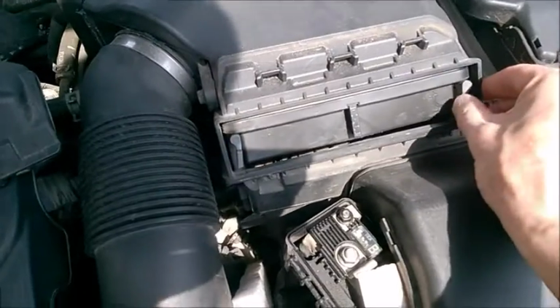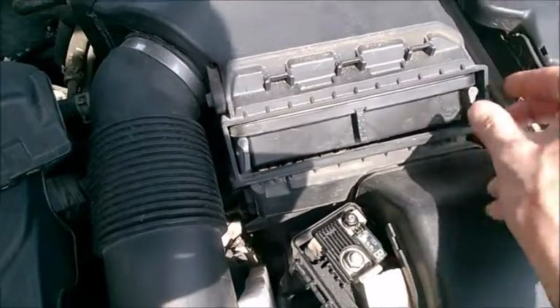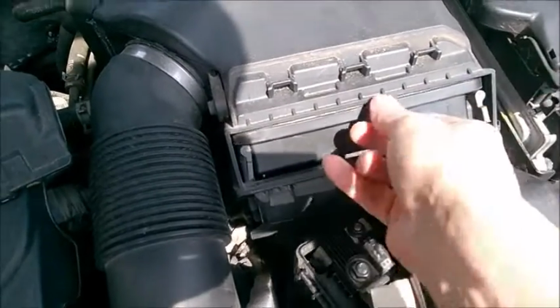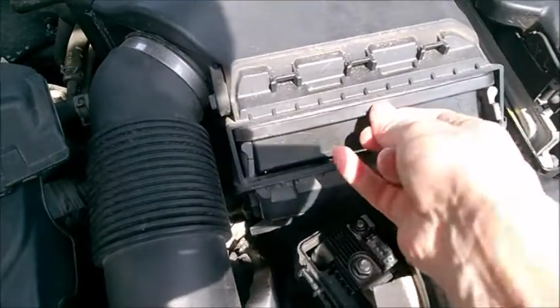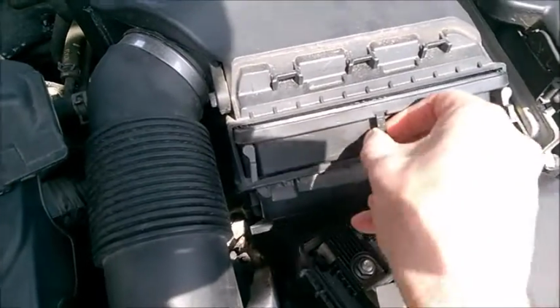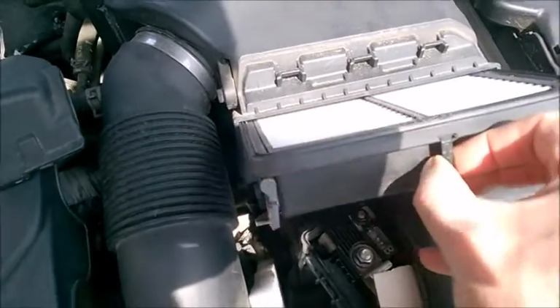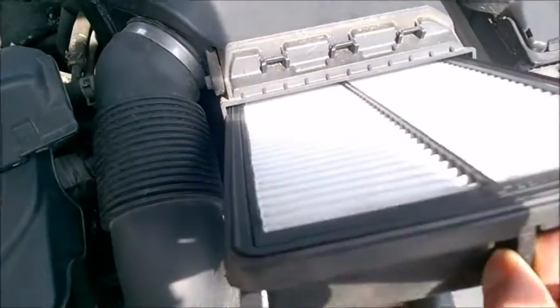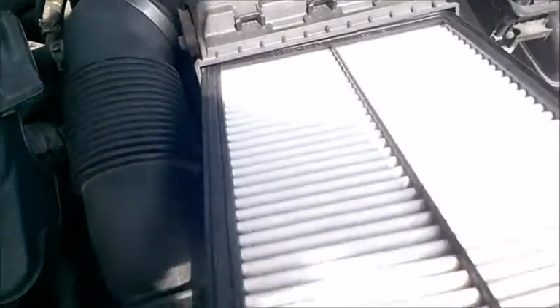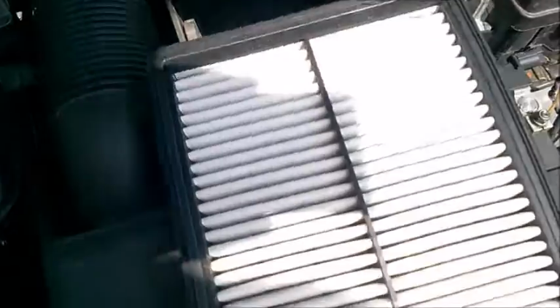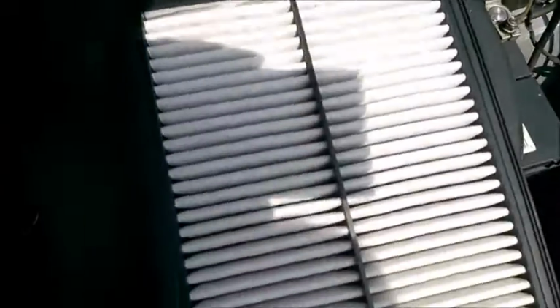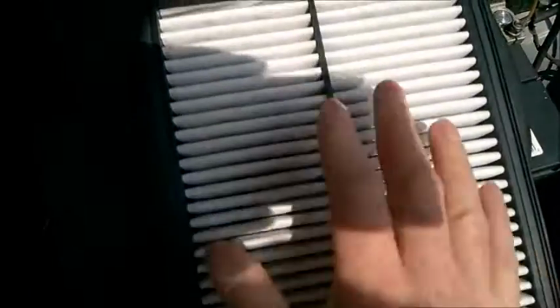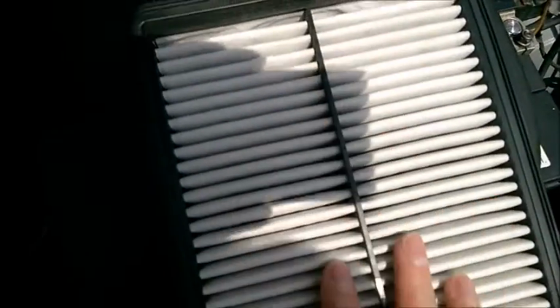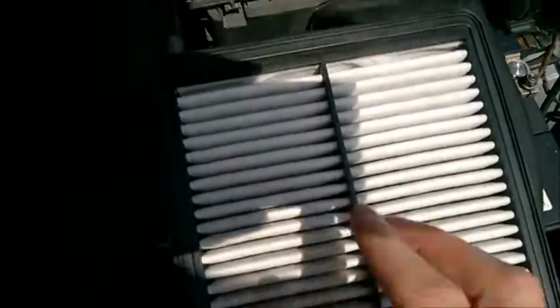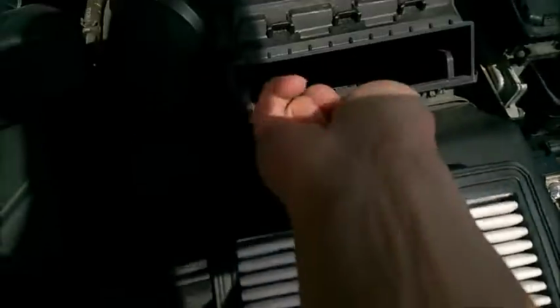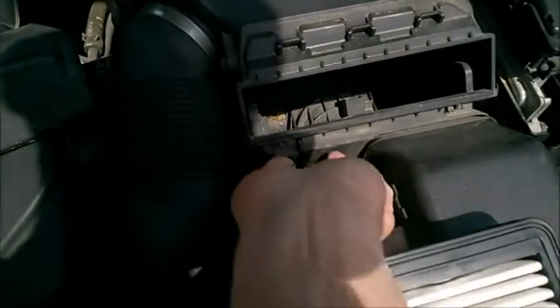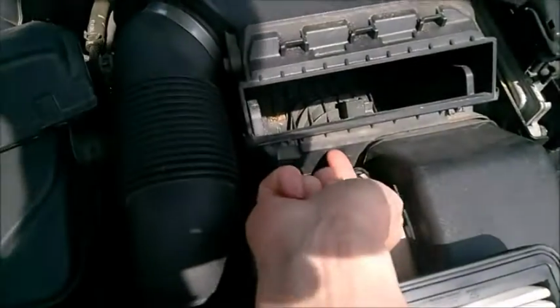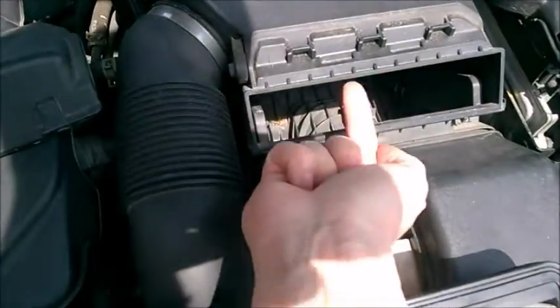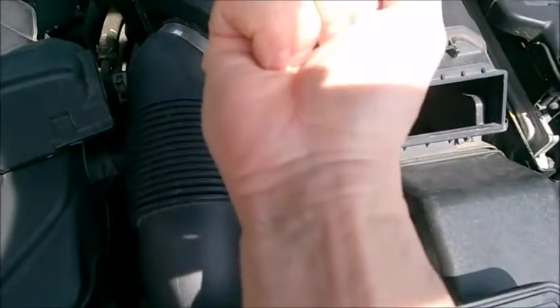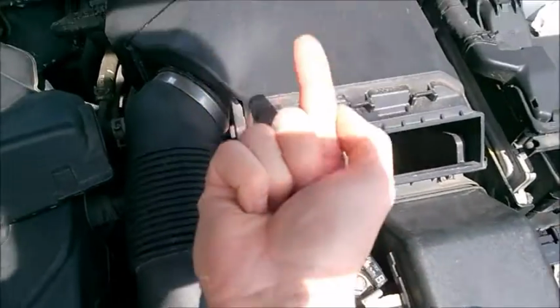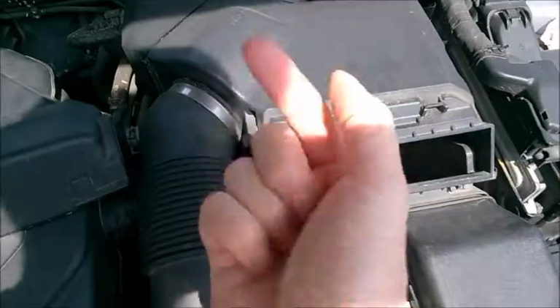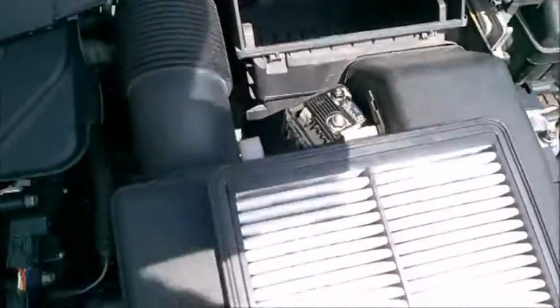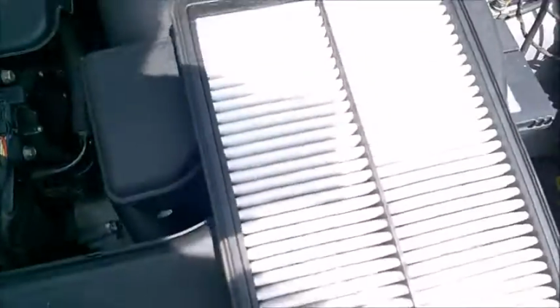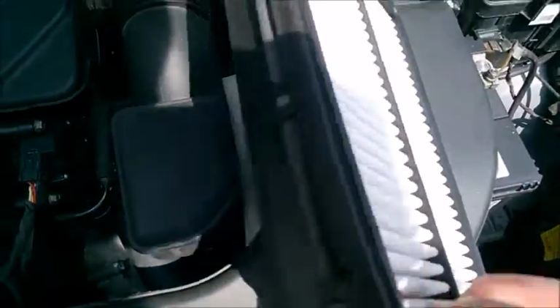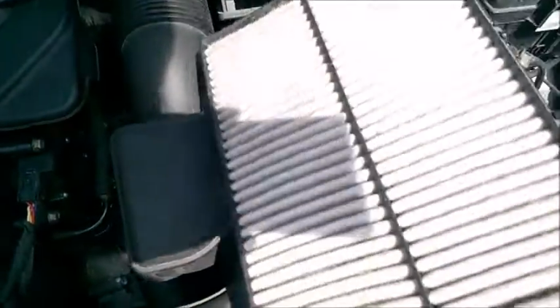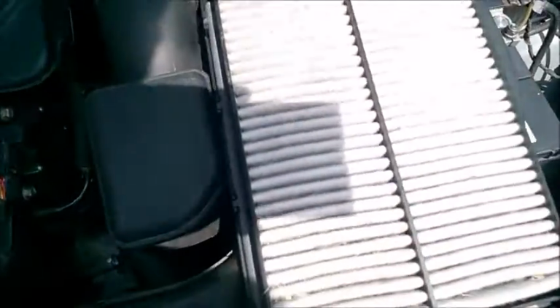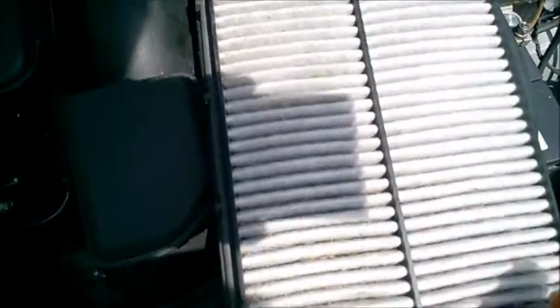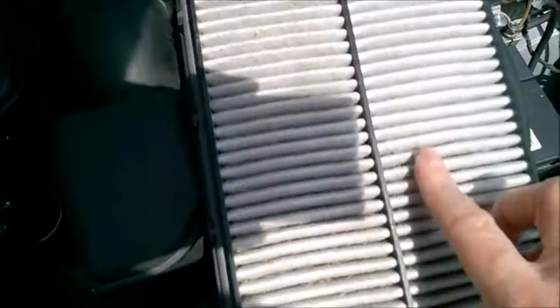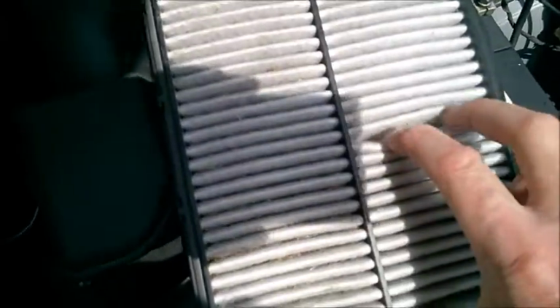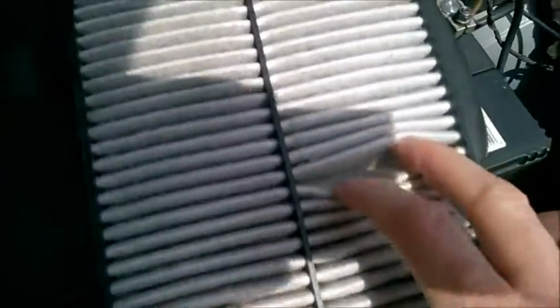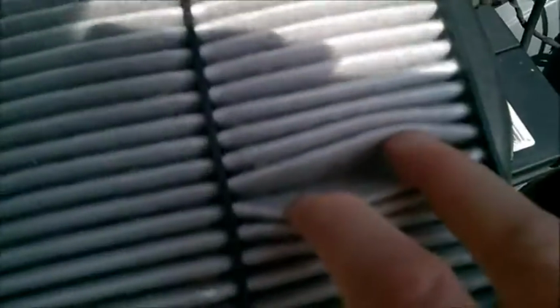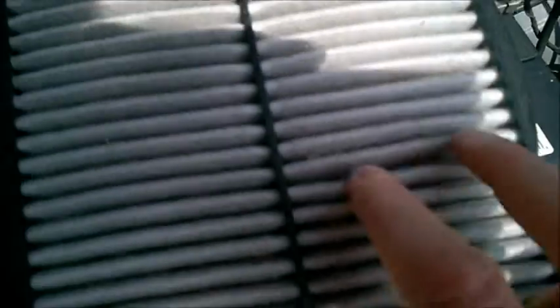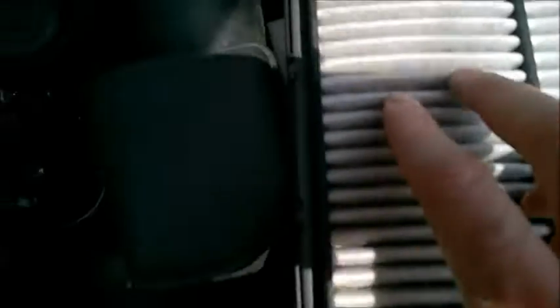What's important is not to look at the top — it's going to be clean. The air comes from the bottom upwards, so always reverse it and look inside here.